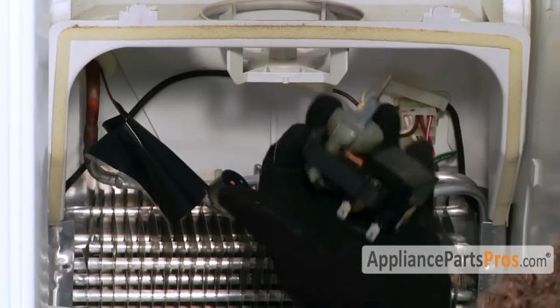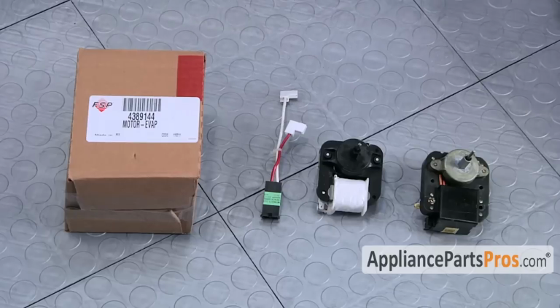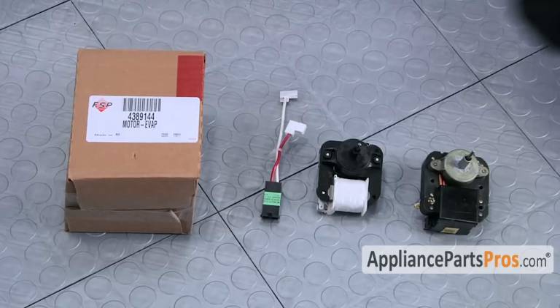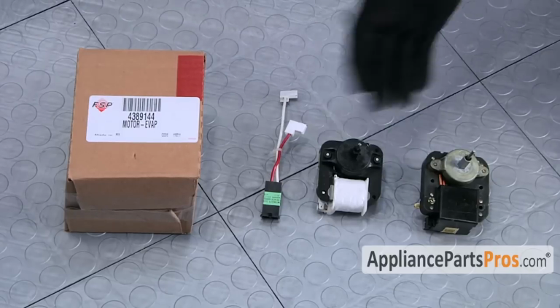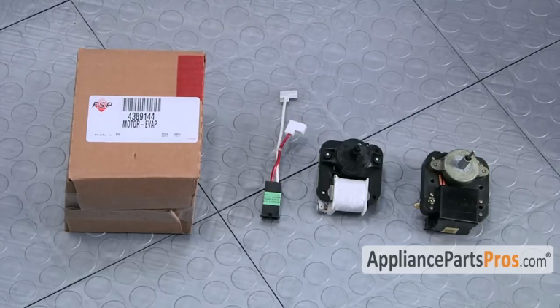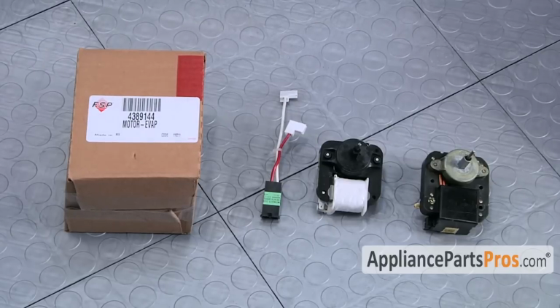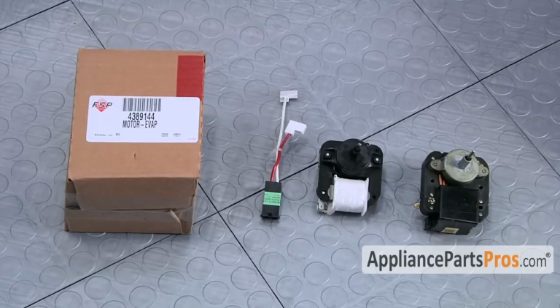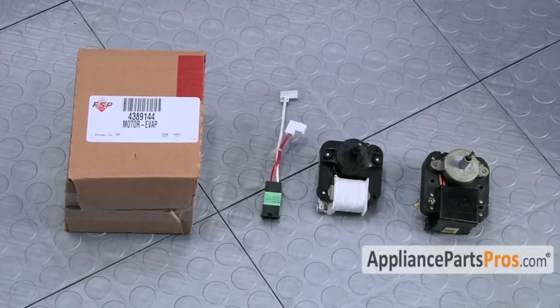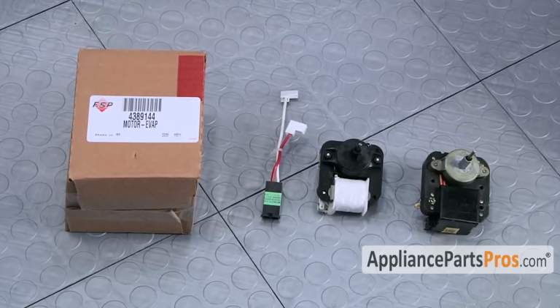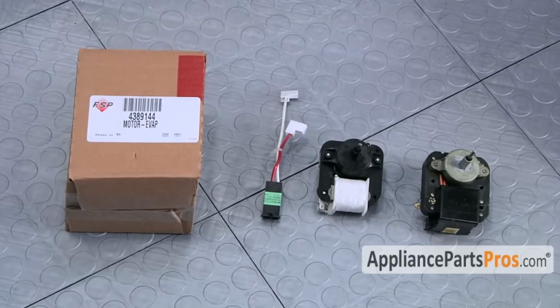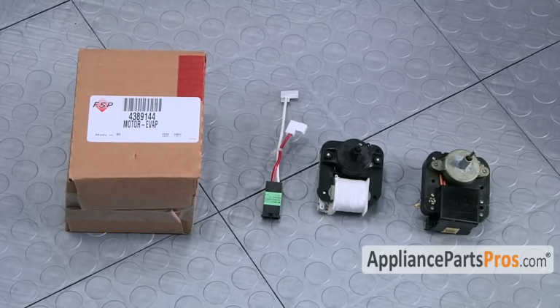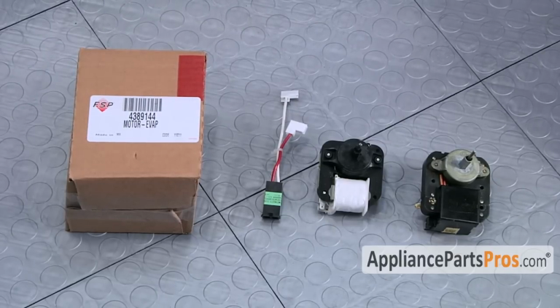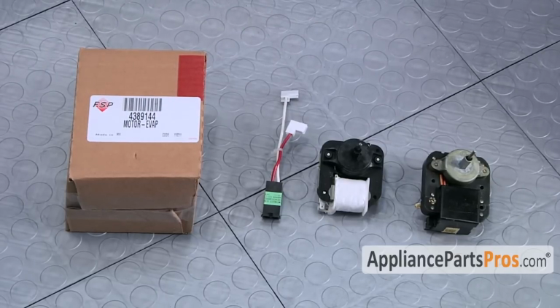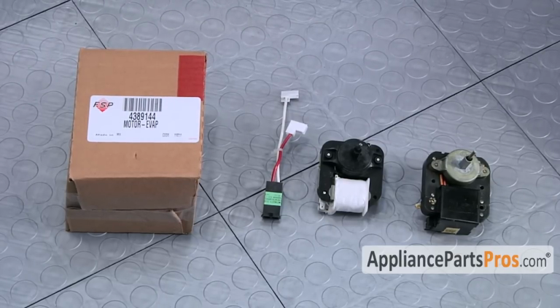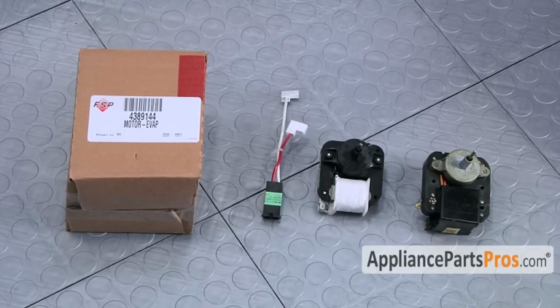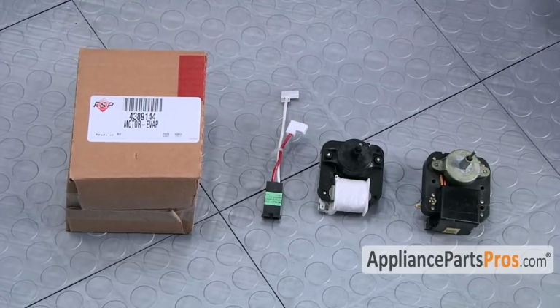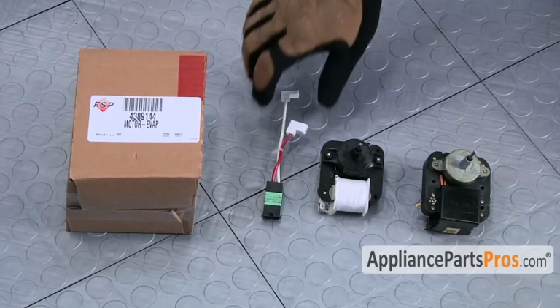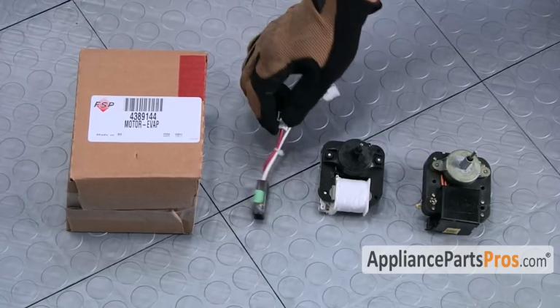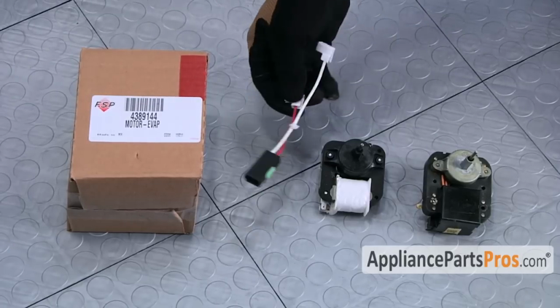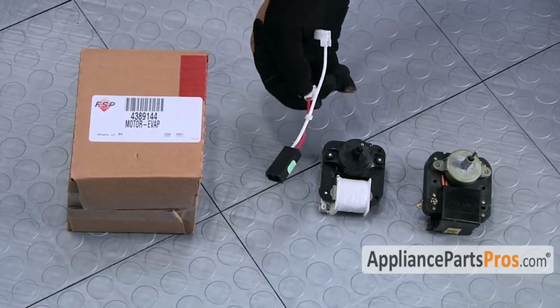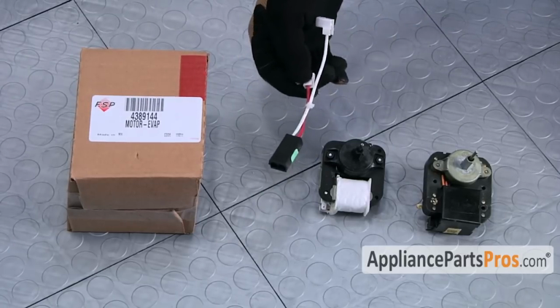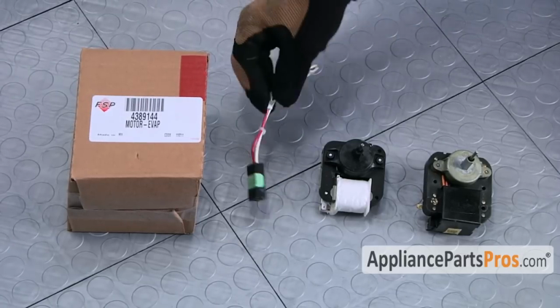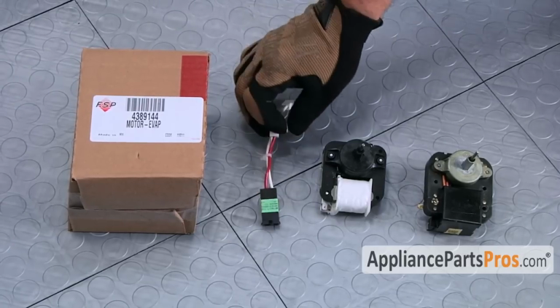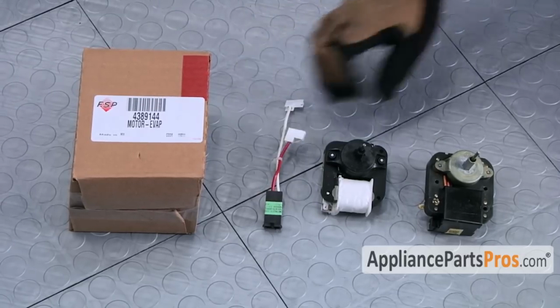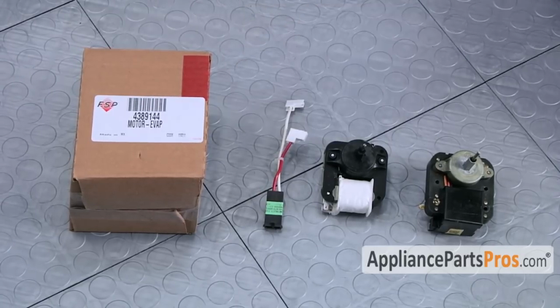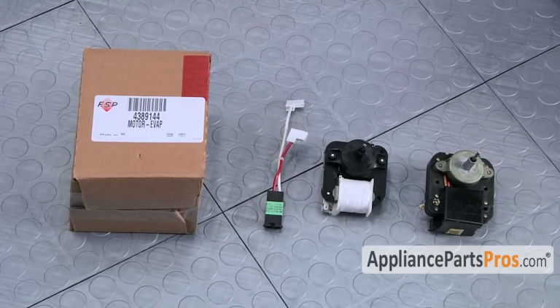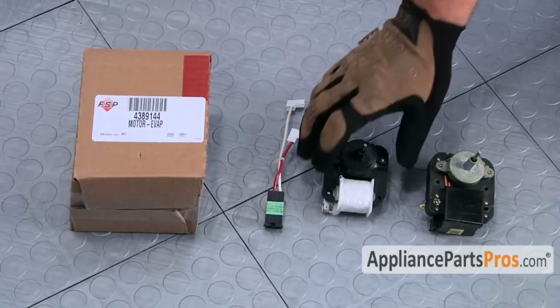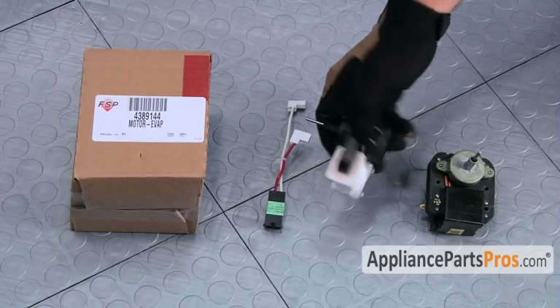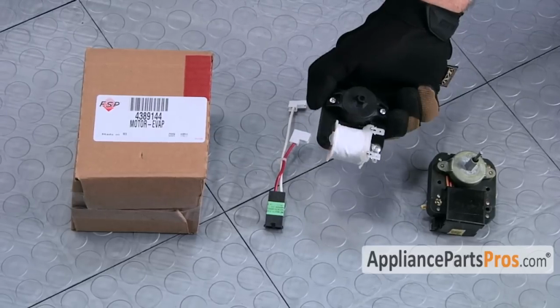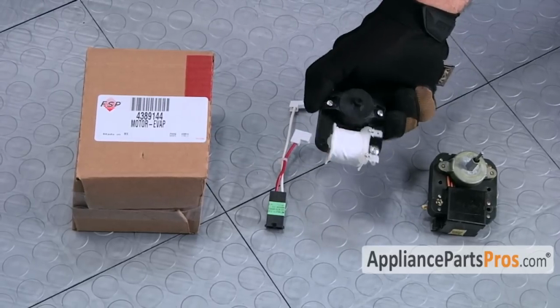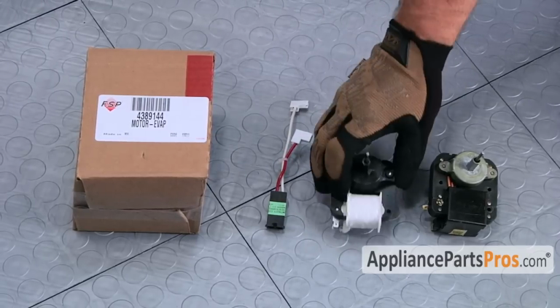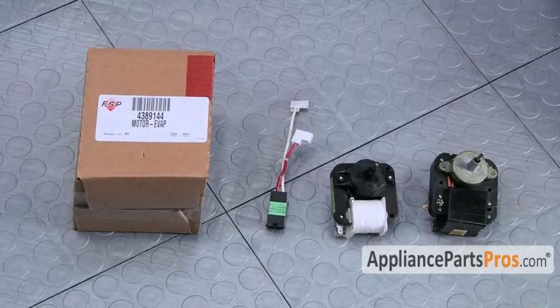Here's the old evaporator motor next to the new evaporator motor. If you already have one of these, great — if not, you can get it at AppliancePartsPros.com. It also comes with this little adapter wire. In some applications you may have to use that, but in our particular application we do not have to use it.